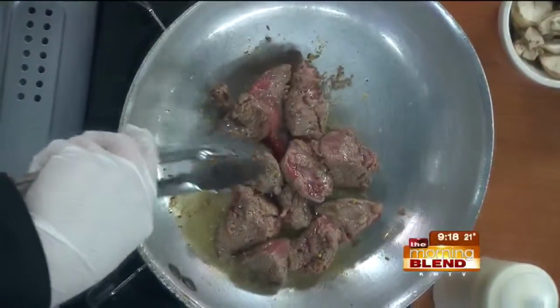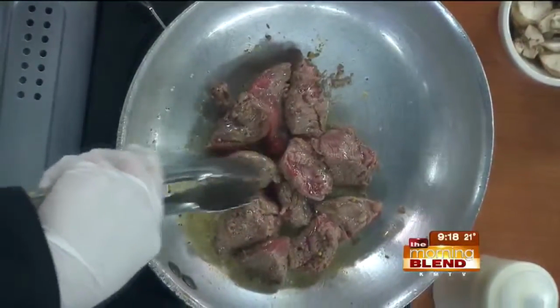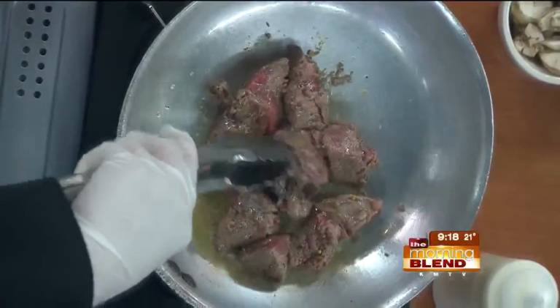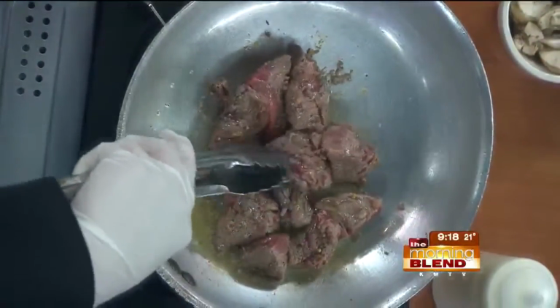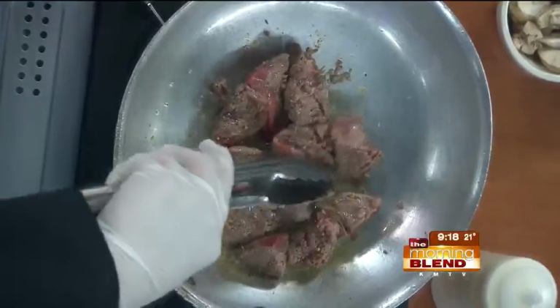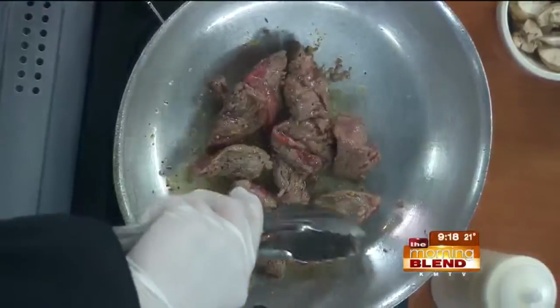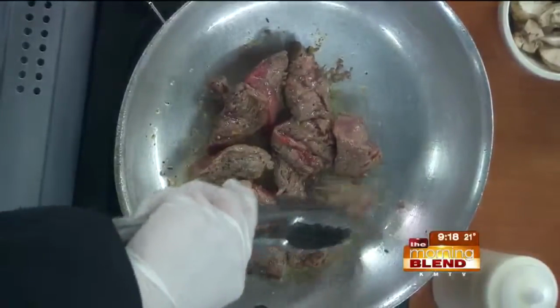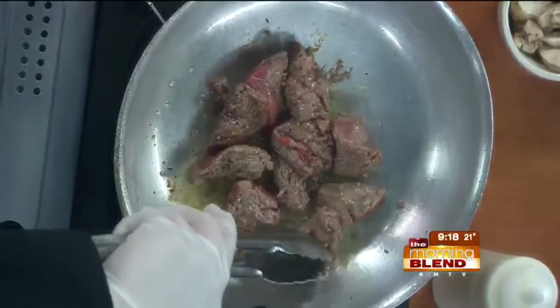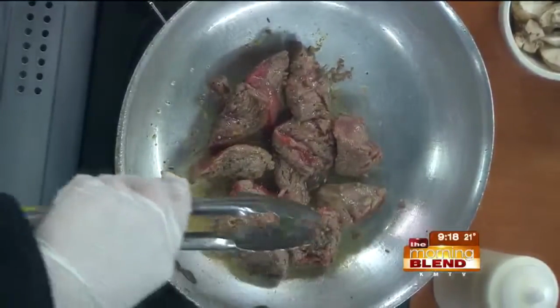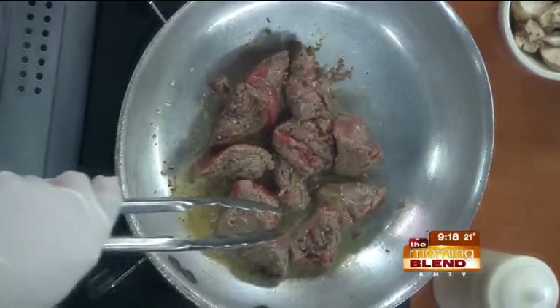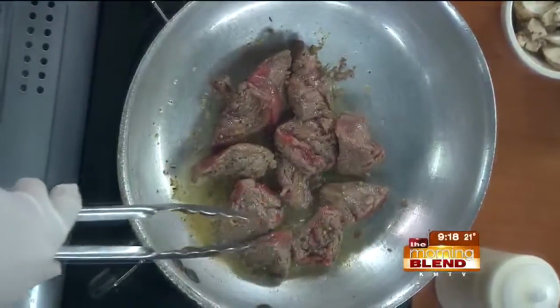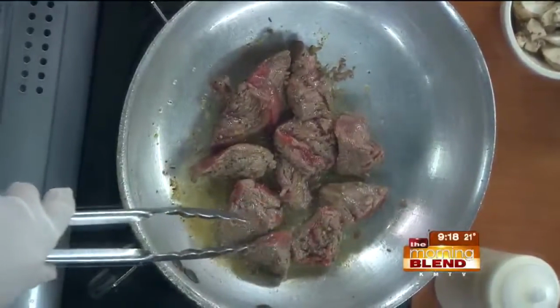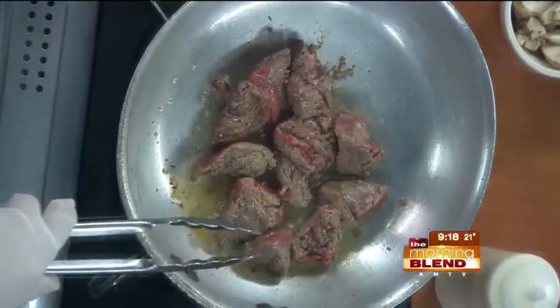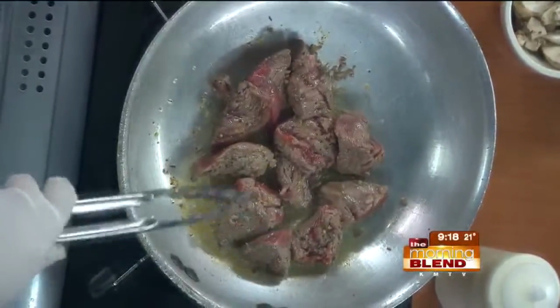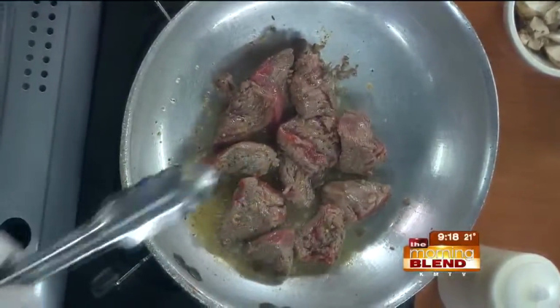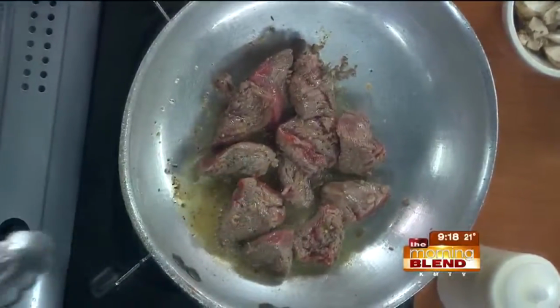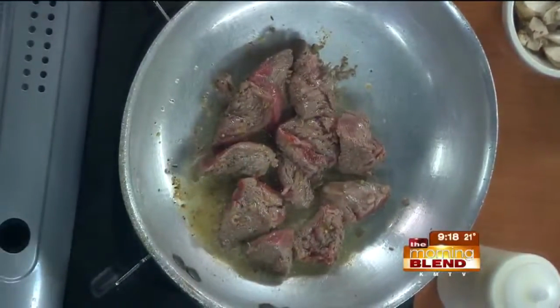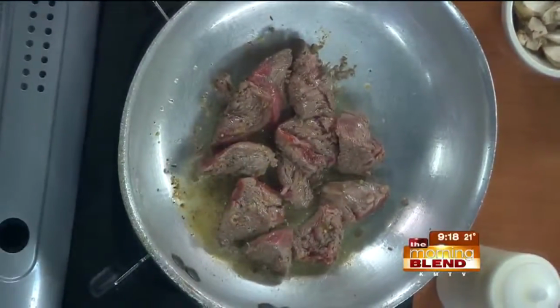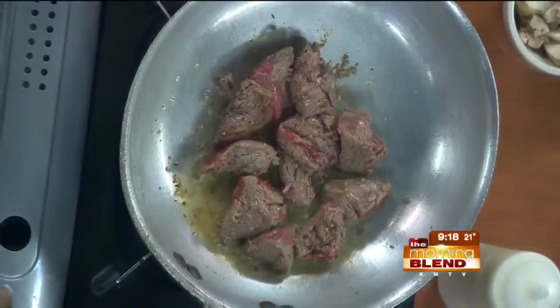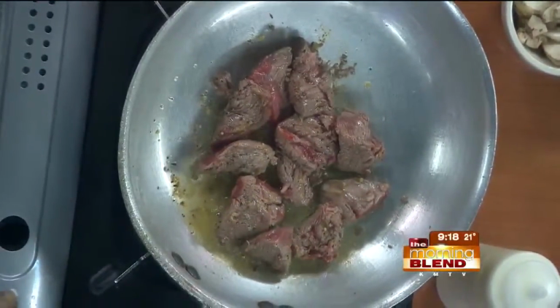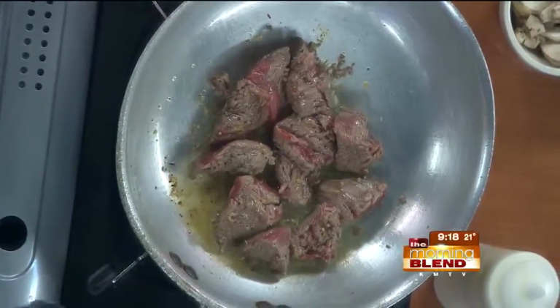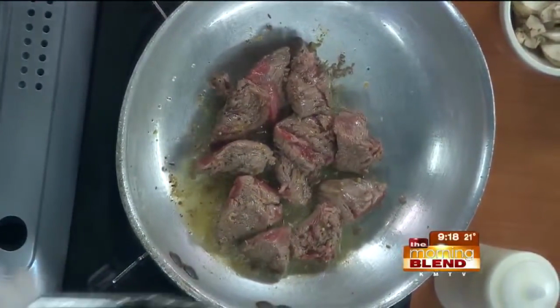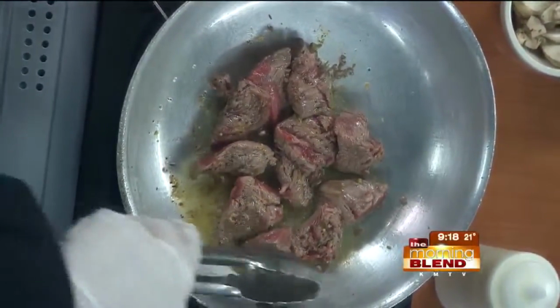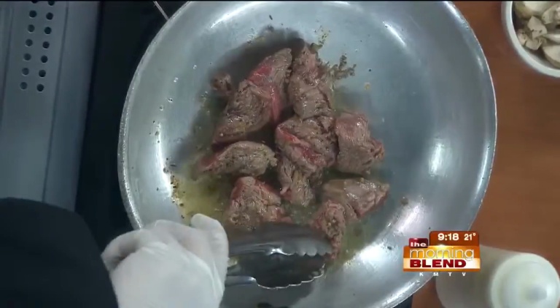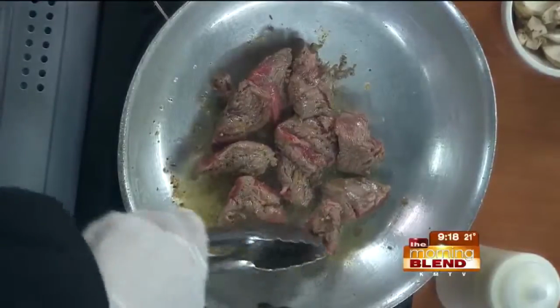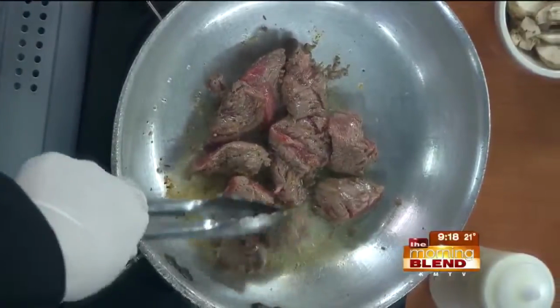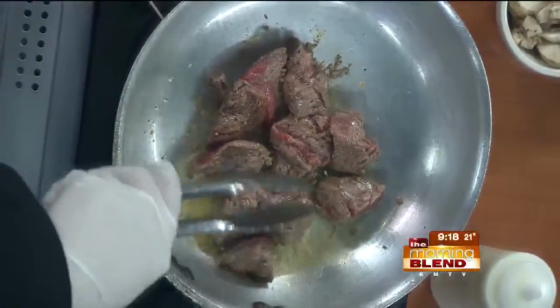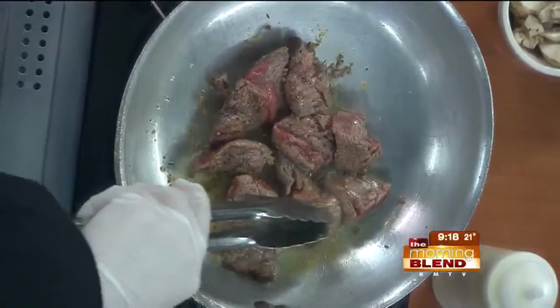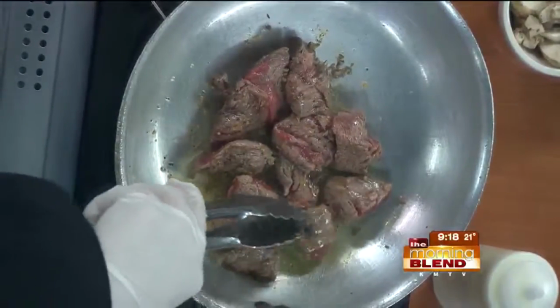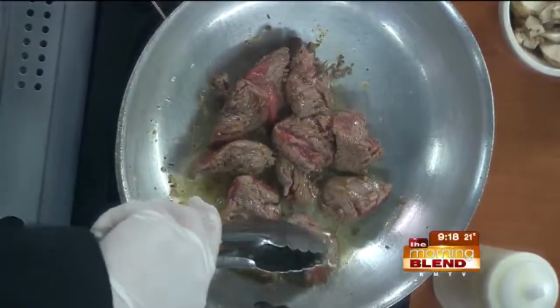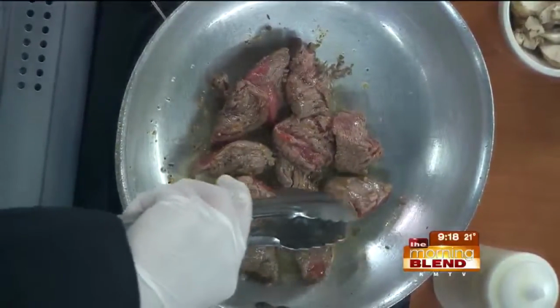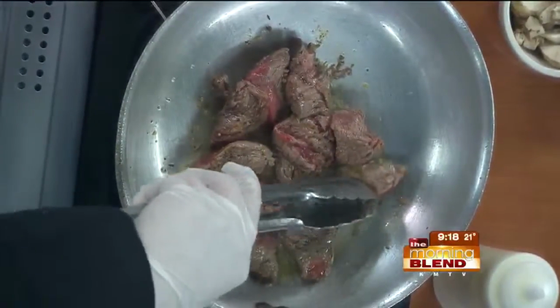Just so you know, Nicky doesn't do a lot of these Johnny's Italian Steakhouse segments, but we do get to taste the food, Nicky. I'm in! Done and done — so be prepared for that.